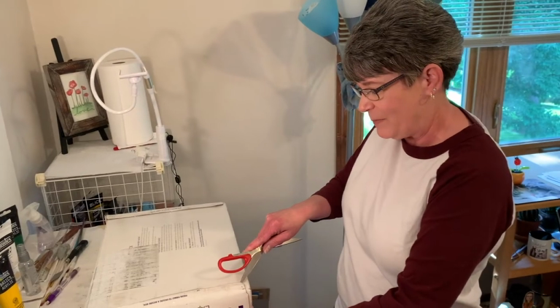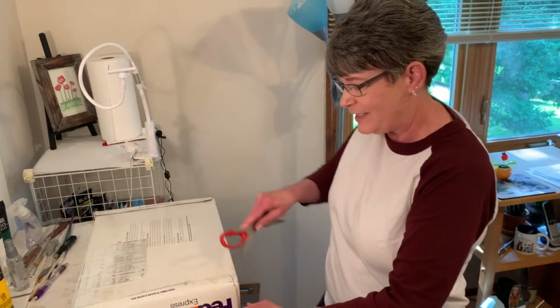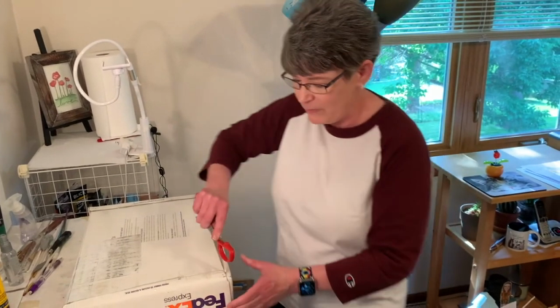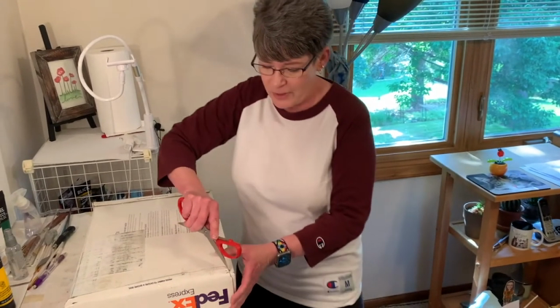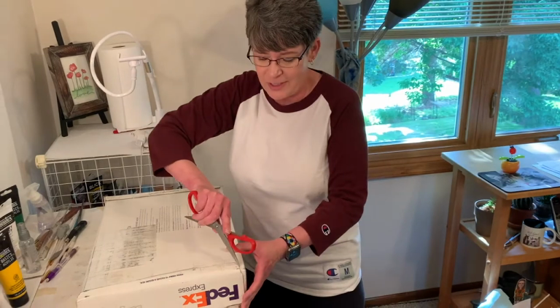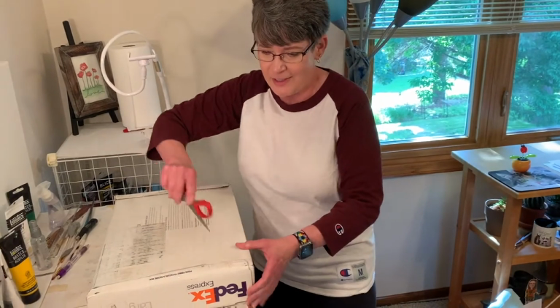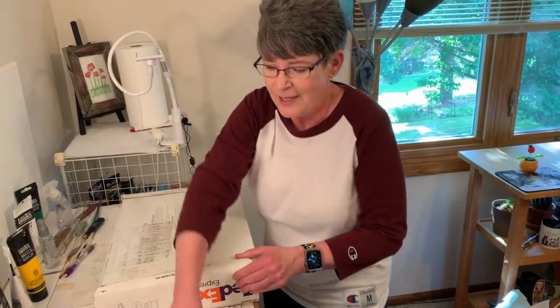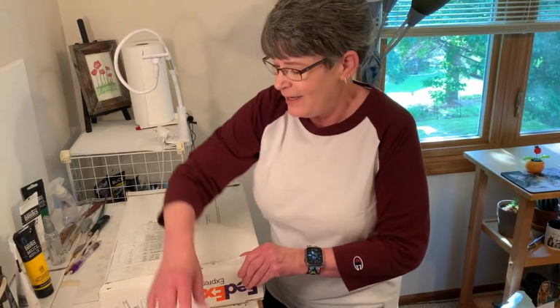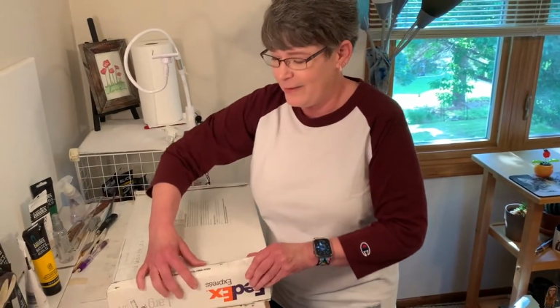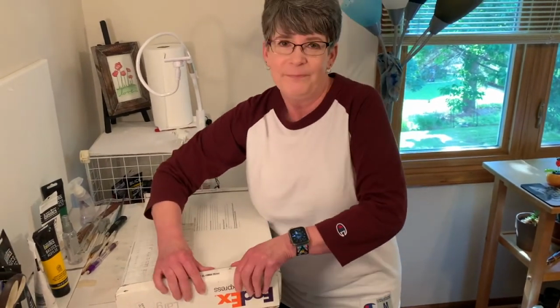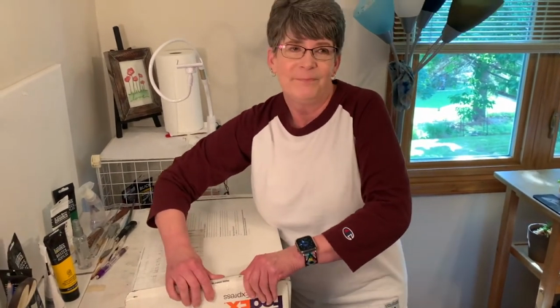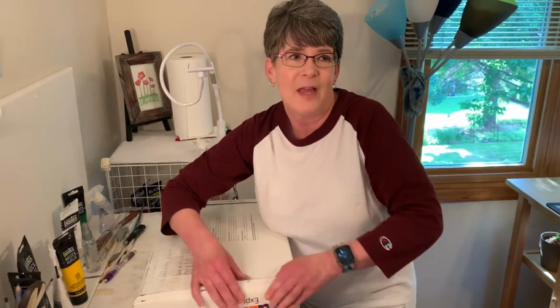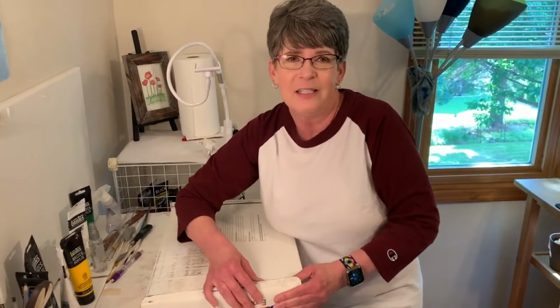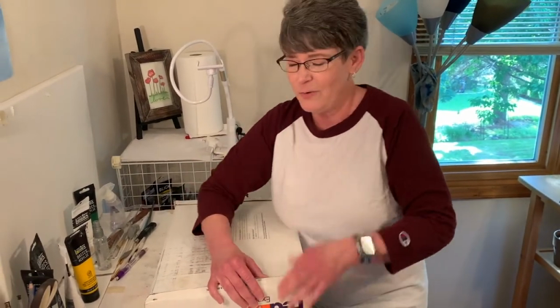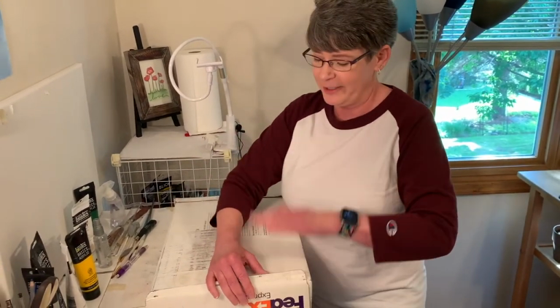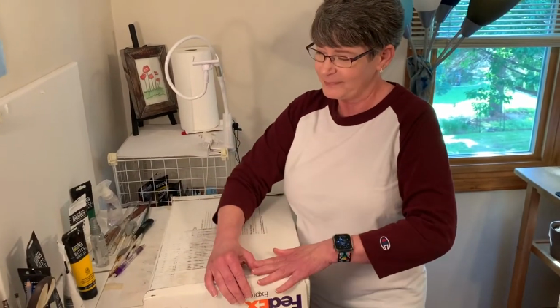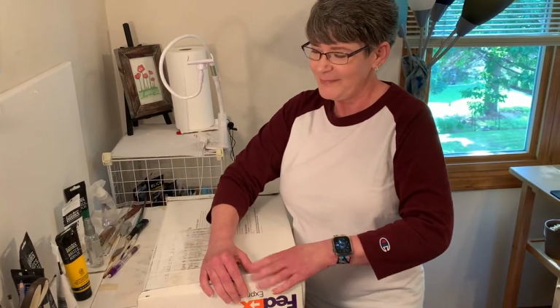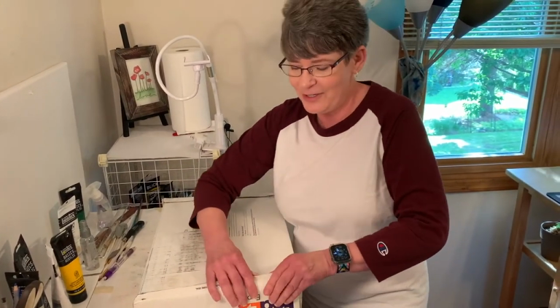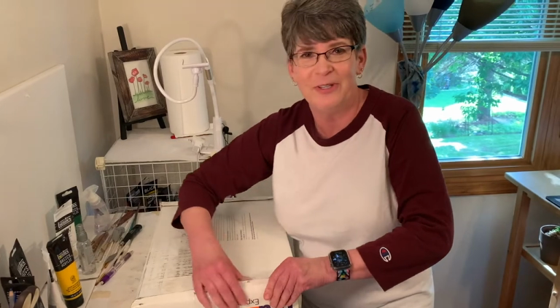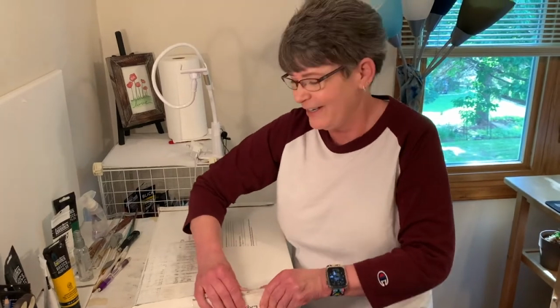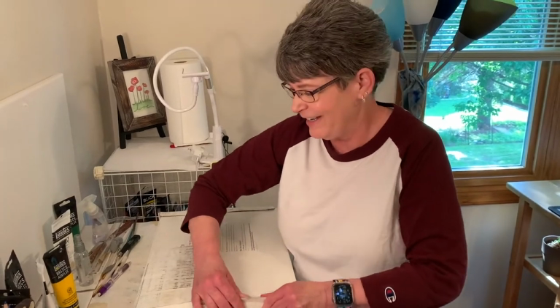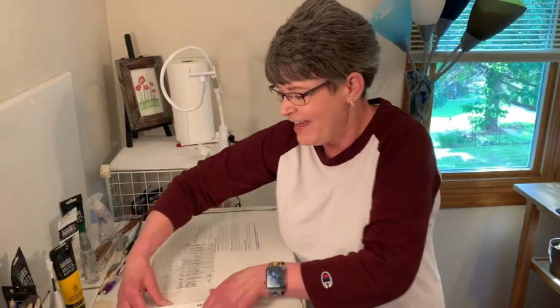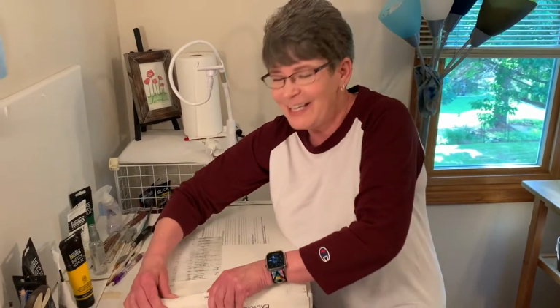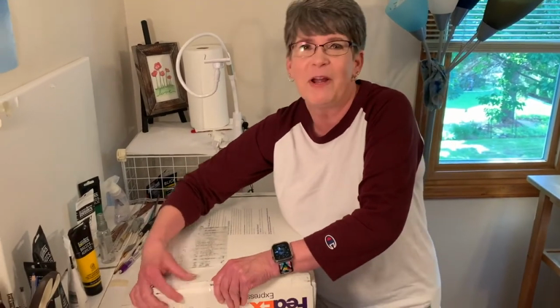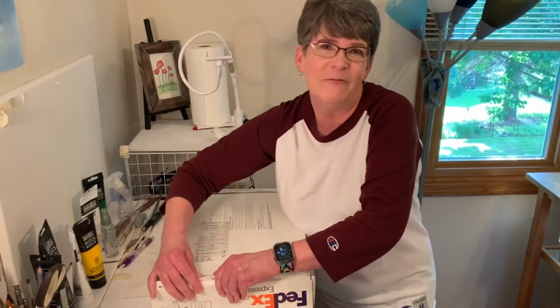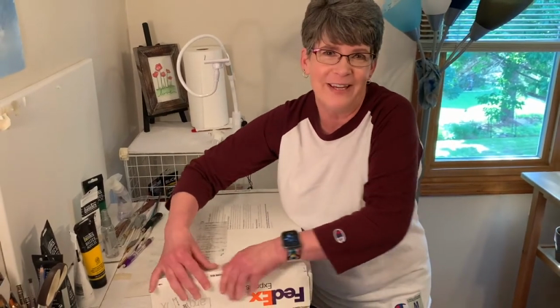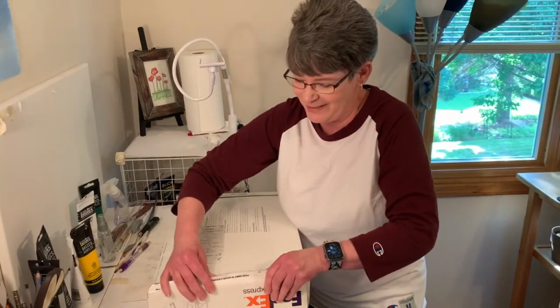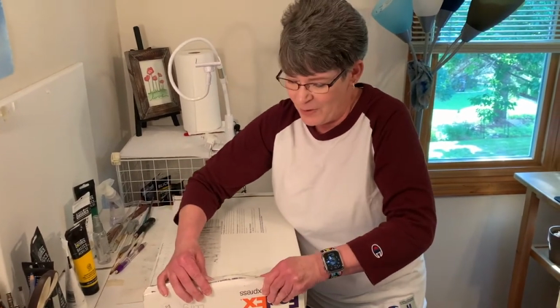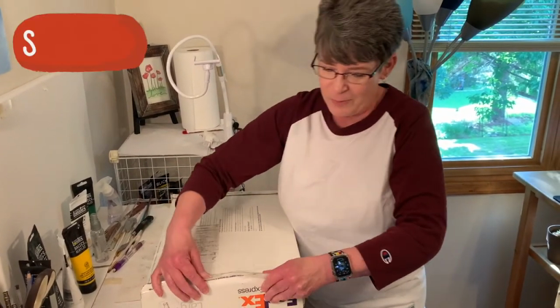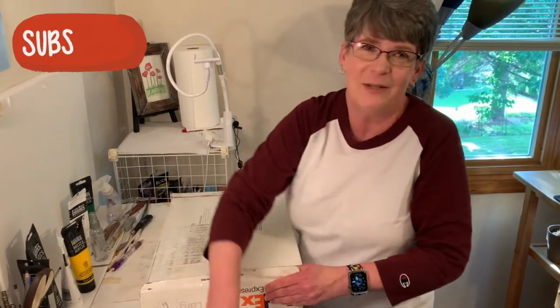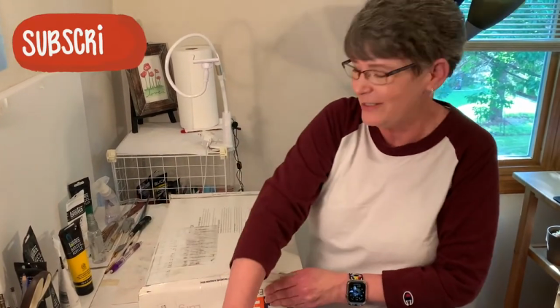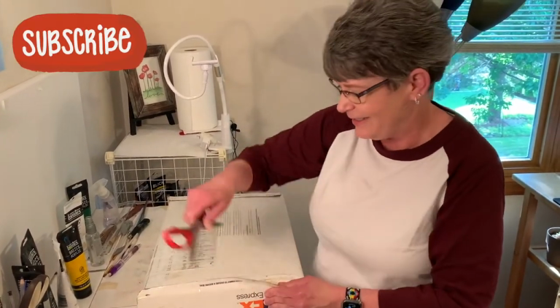Some of you are interested in this — I licensed my art on flags, ornaments, puzzles, and things.